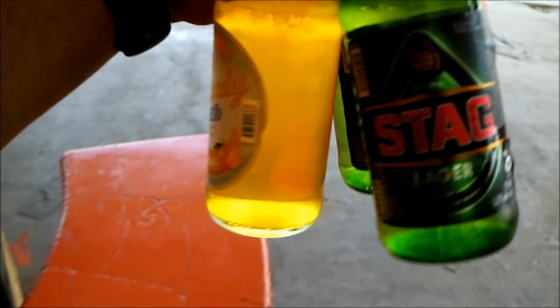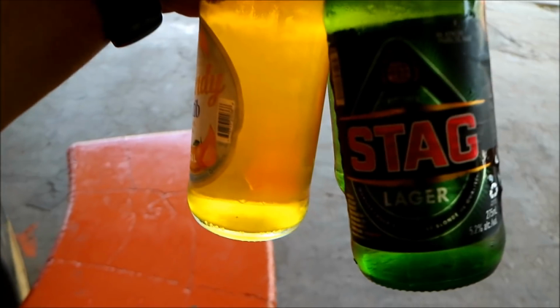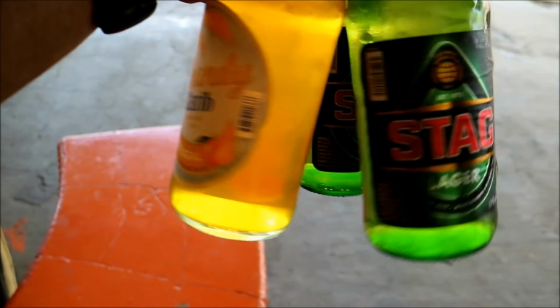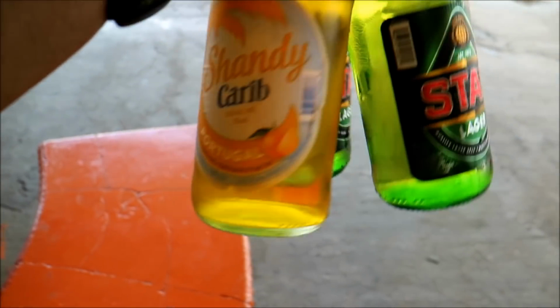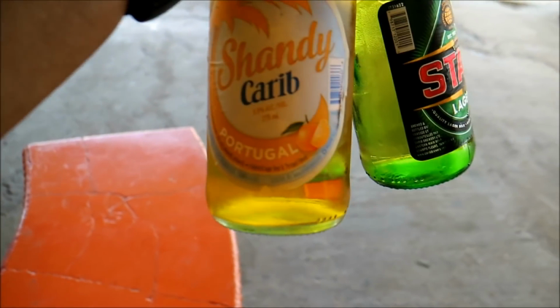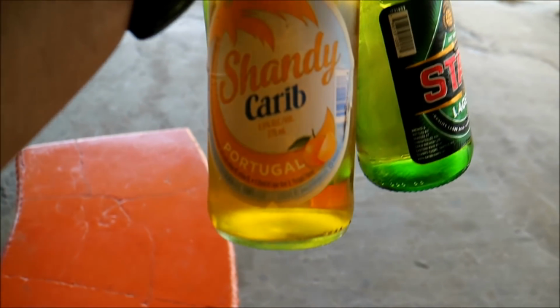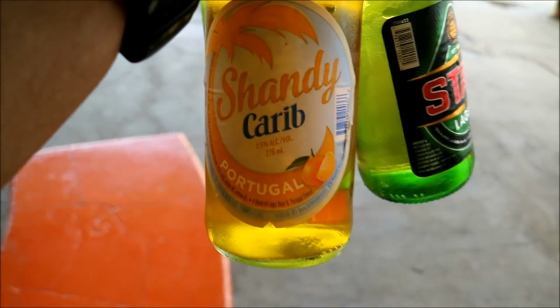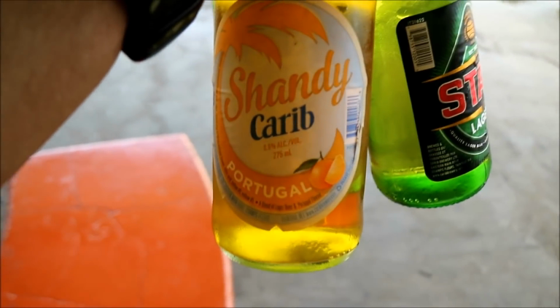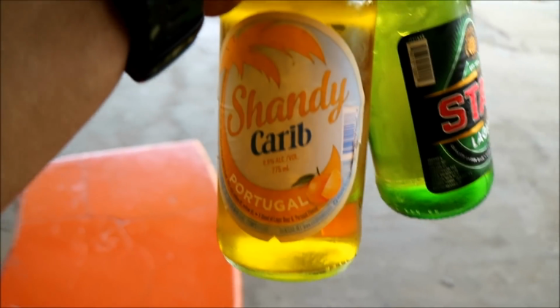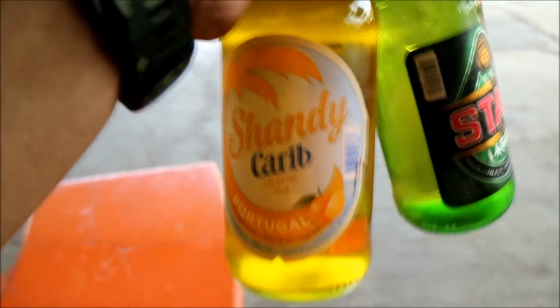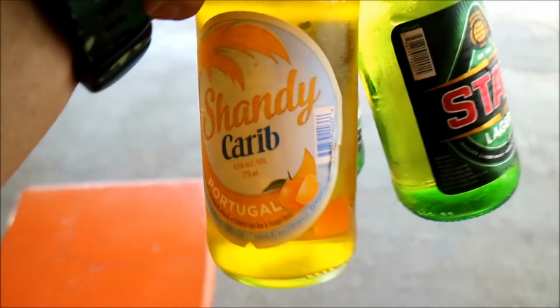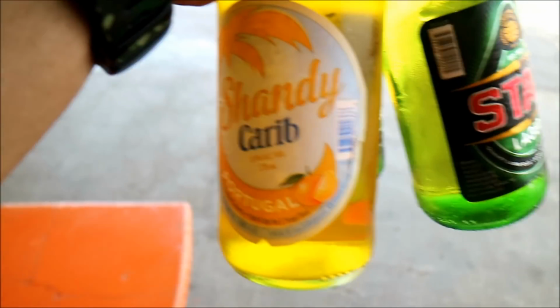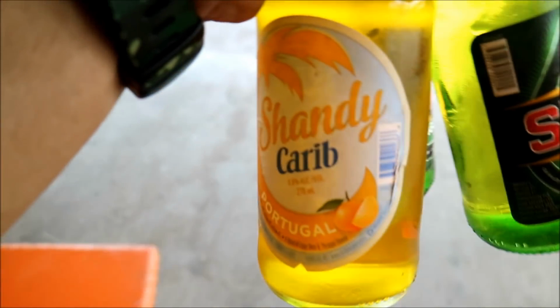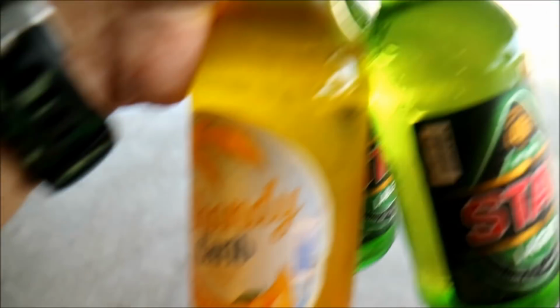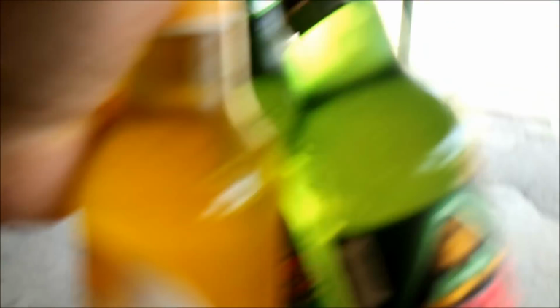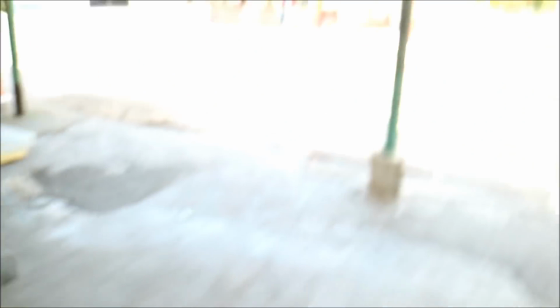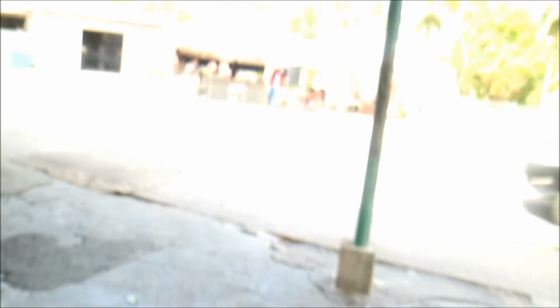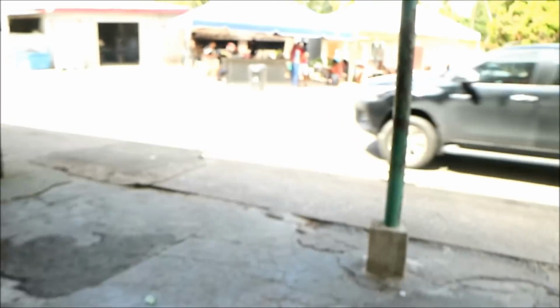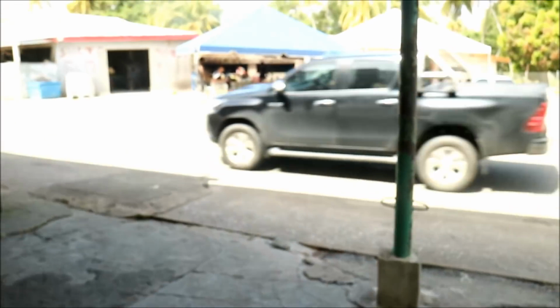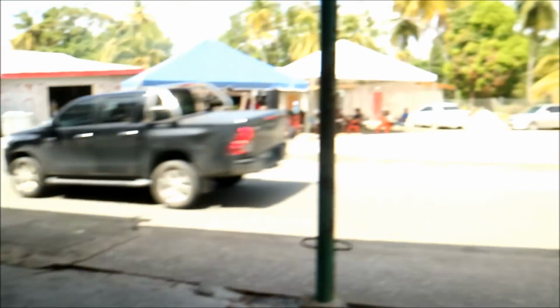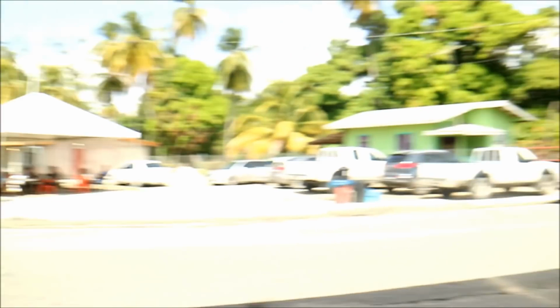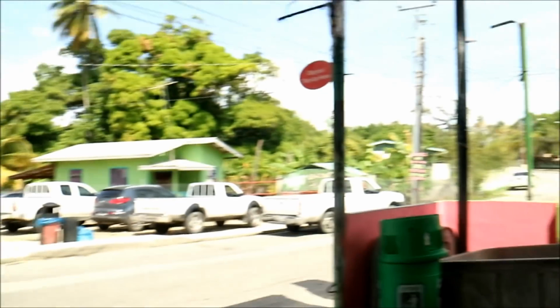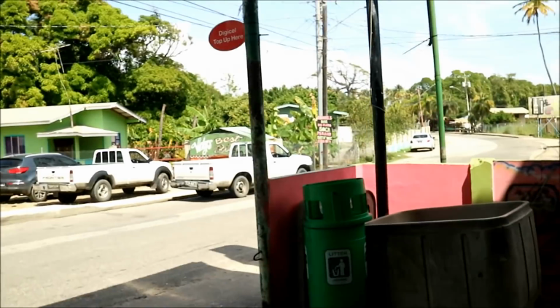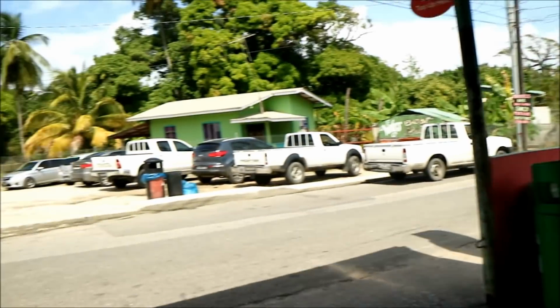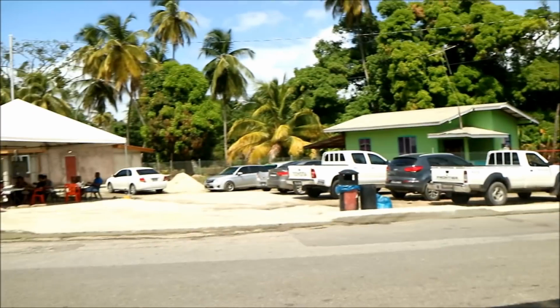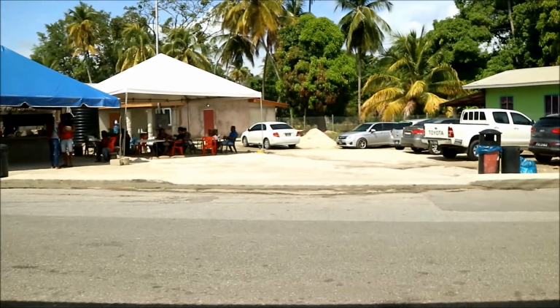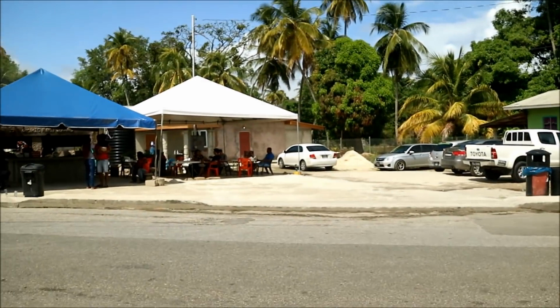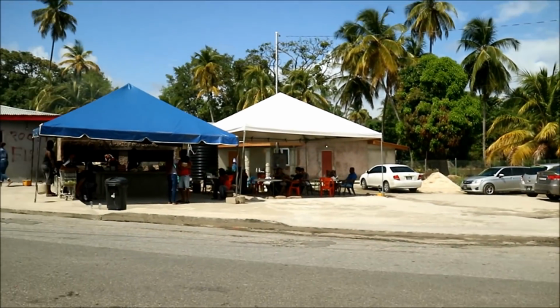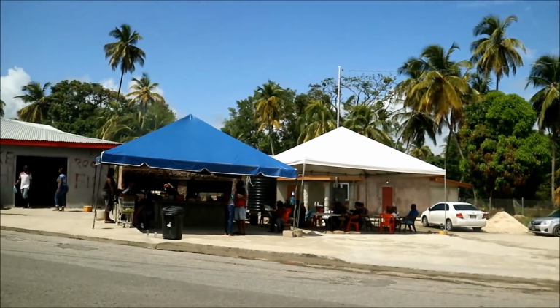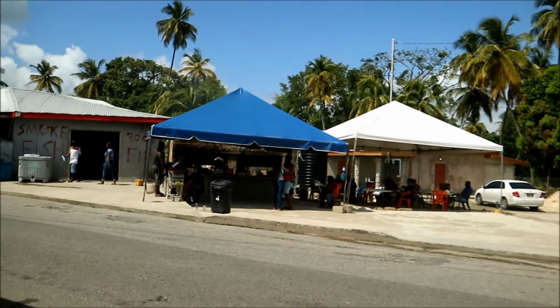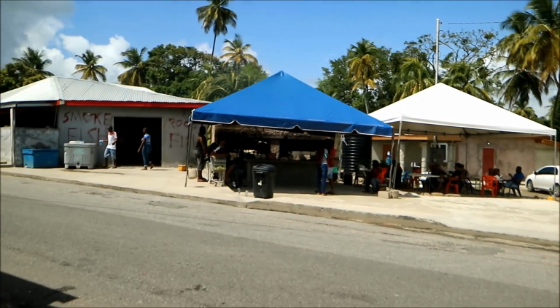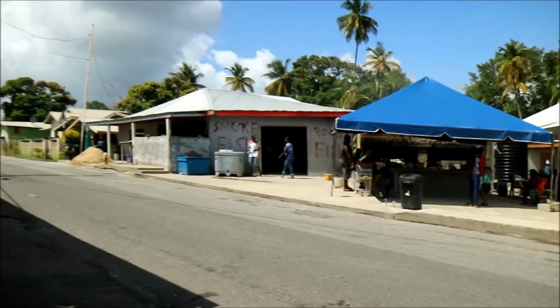Across the street is where the bar is at, so I'm gonna go grab a couple cold ones. I ended up with a Stag and a Portugal Sandy Carim. The place is hot, man — it is about 34 degrees Celsius or something.